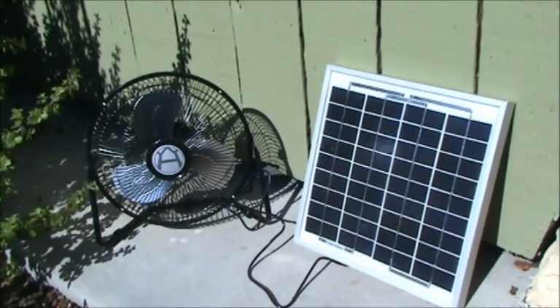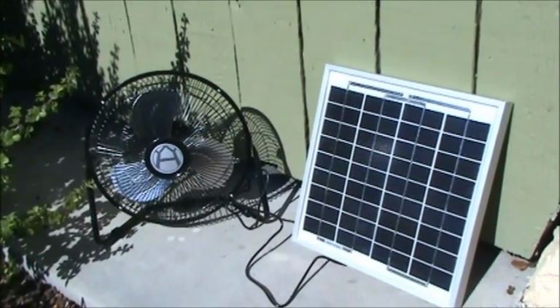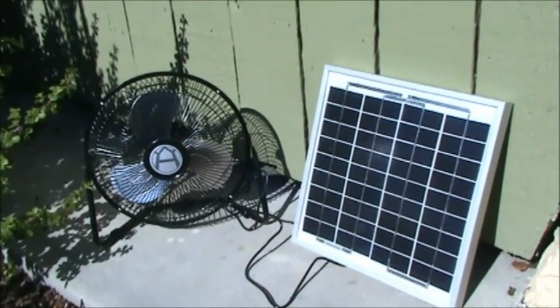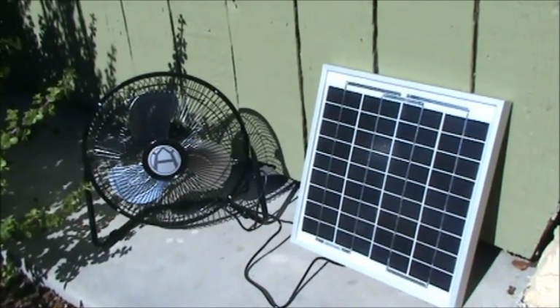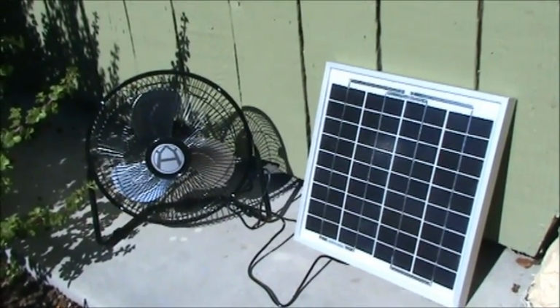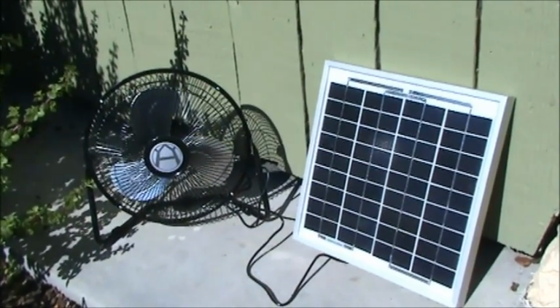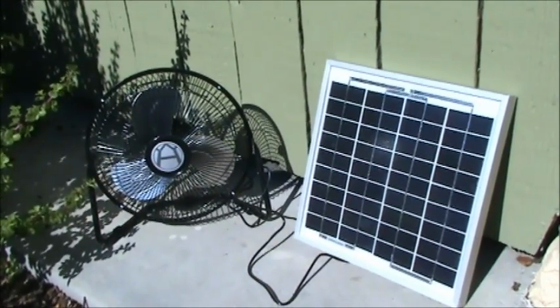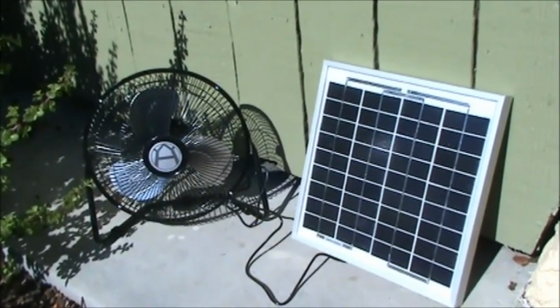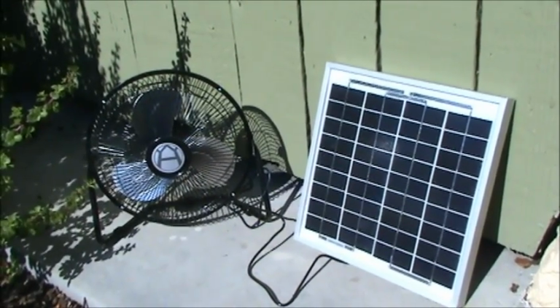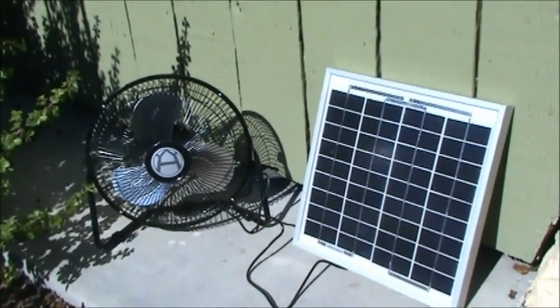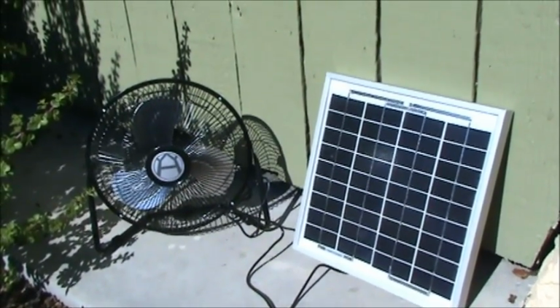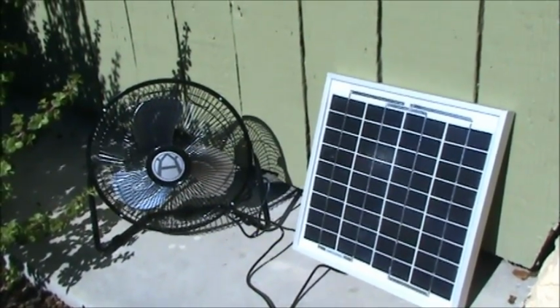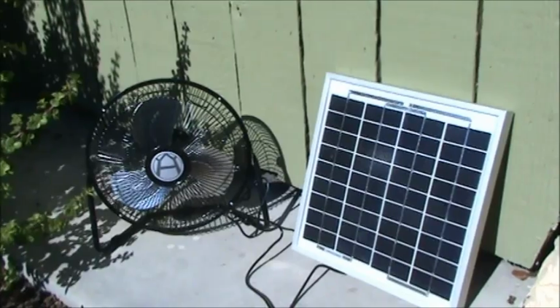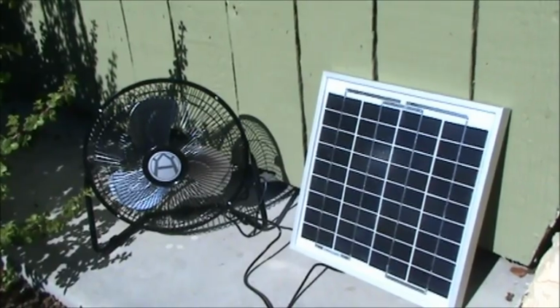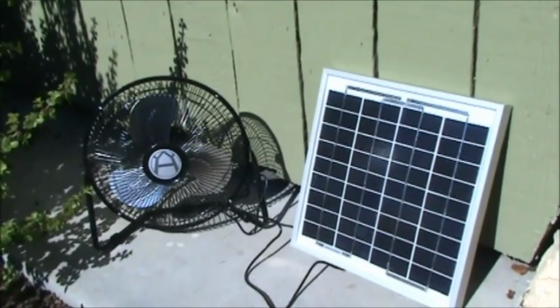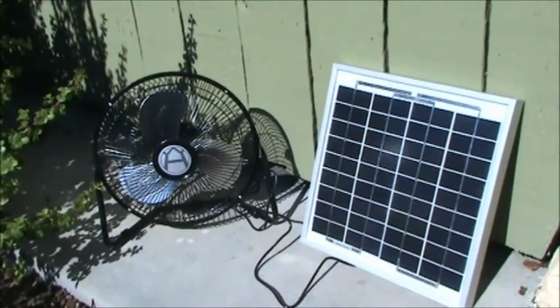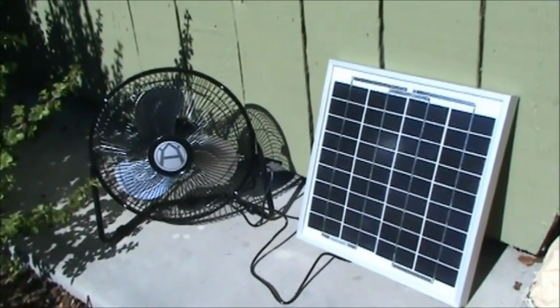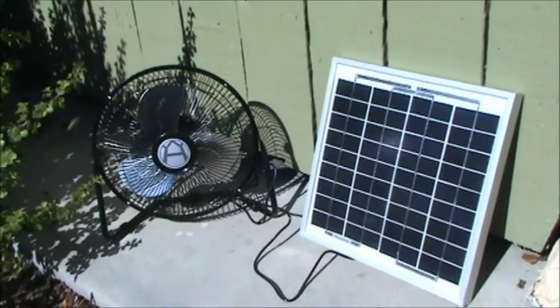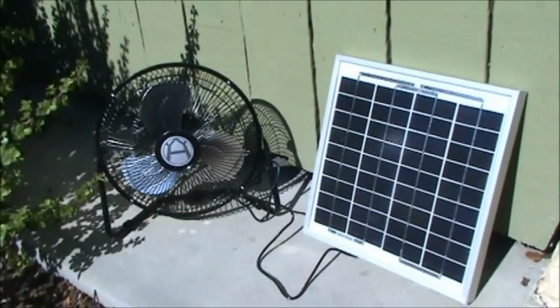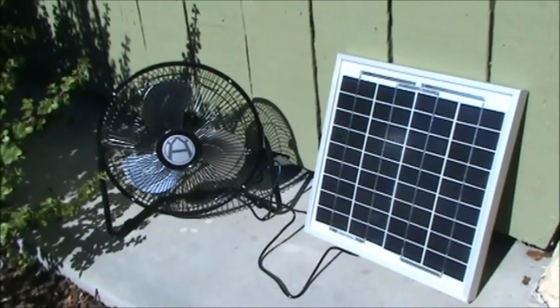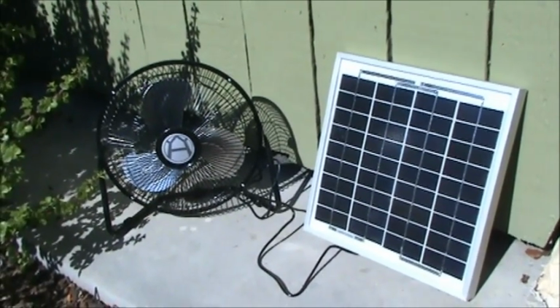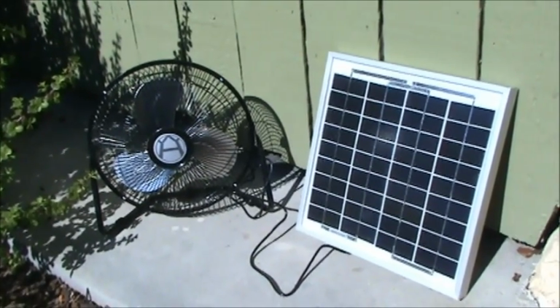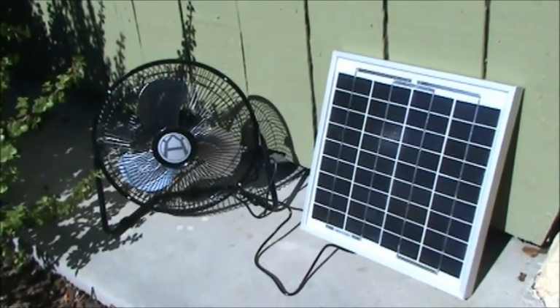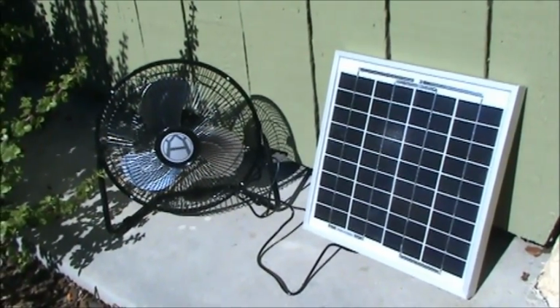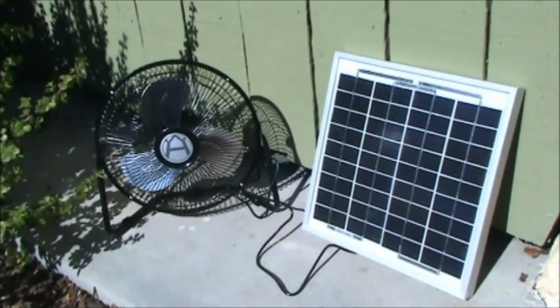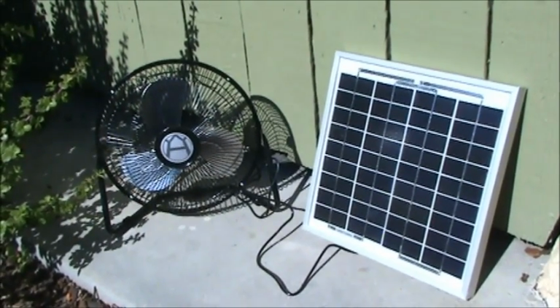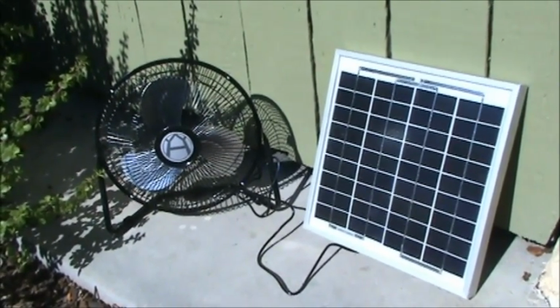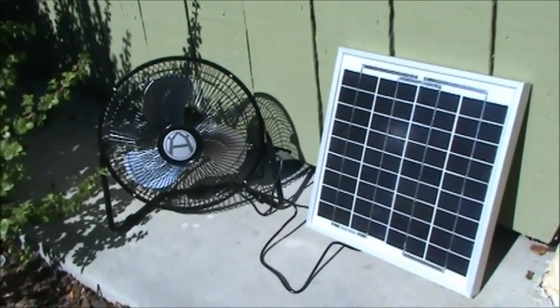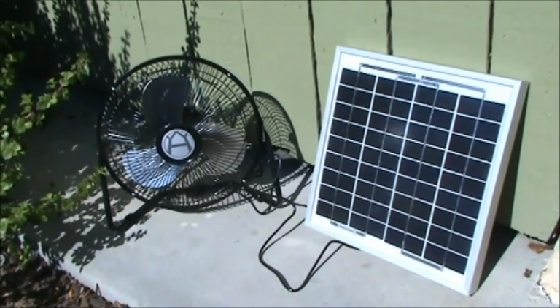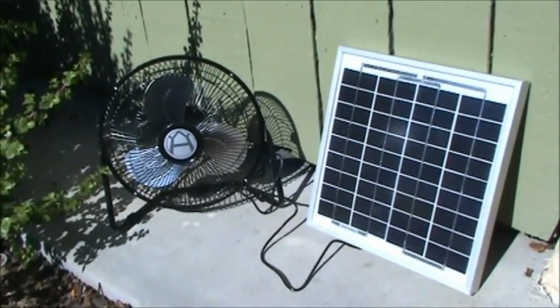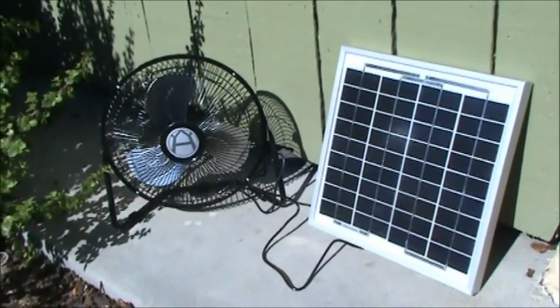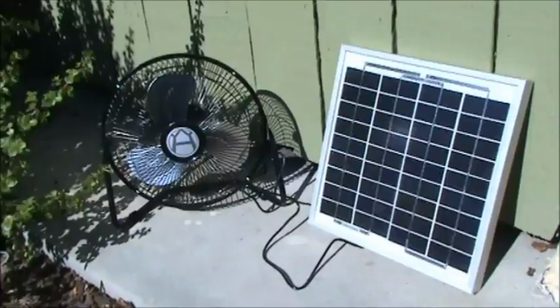This is a direct solar product — in other words, the system runs directly off of the panel. It does include a 4-foot long cord that's actually on the panel.